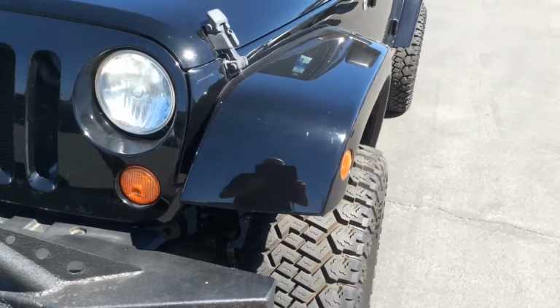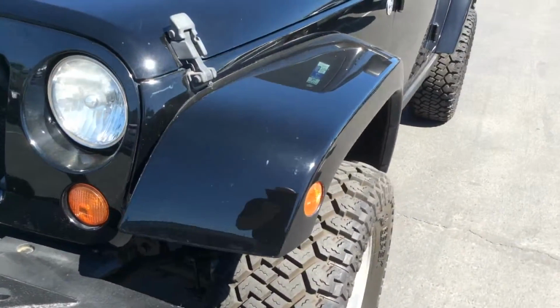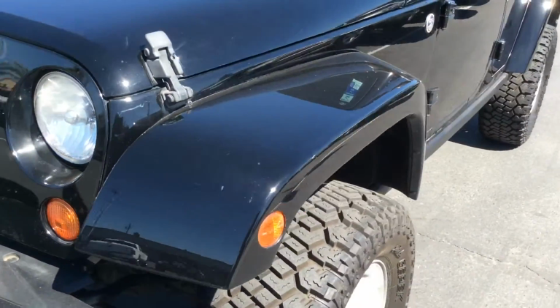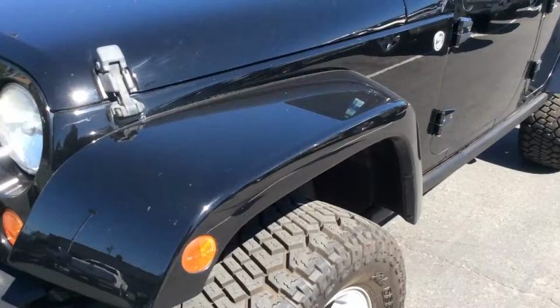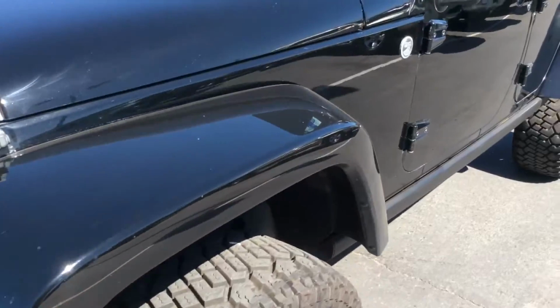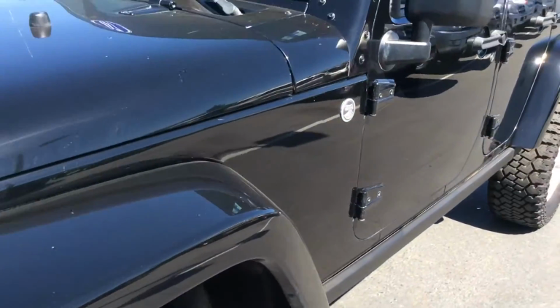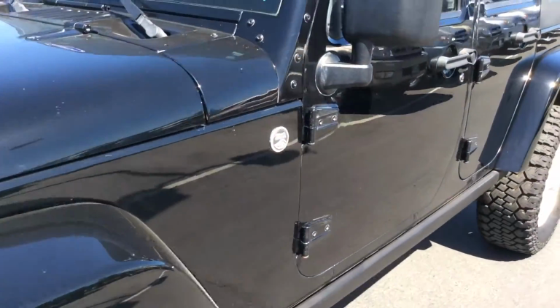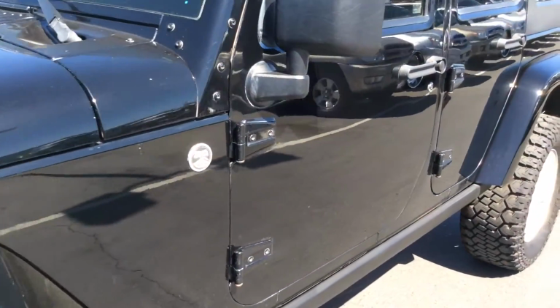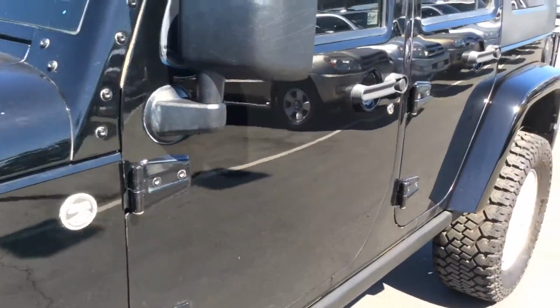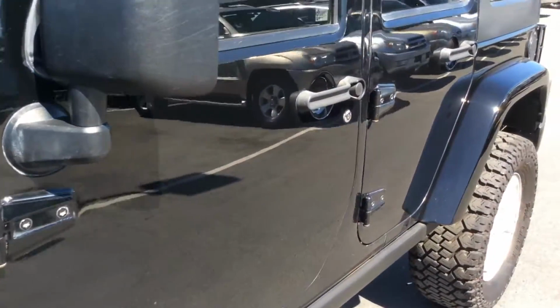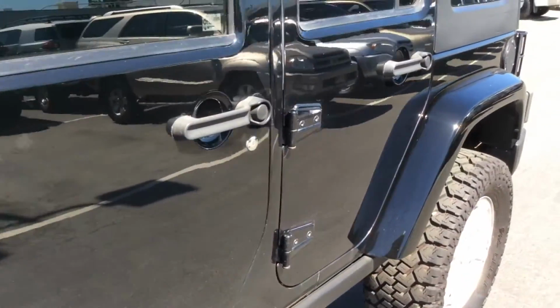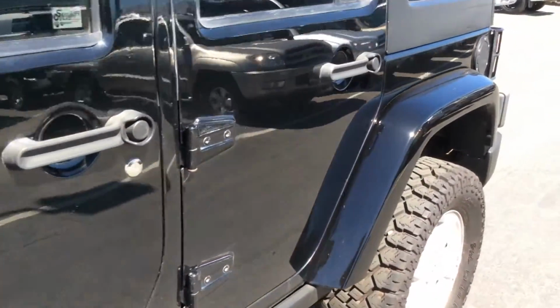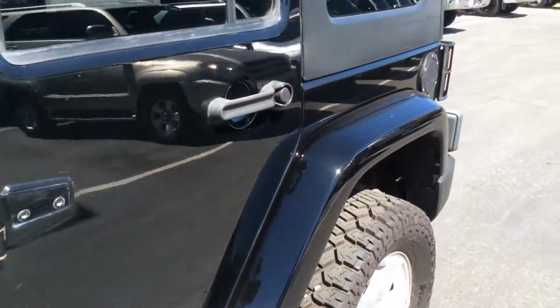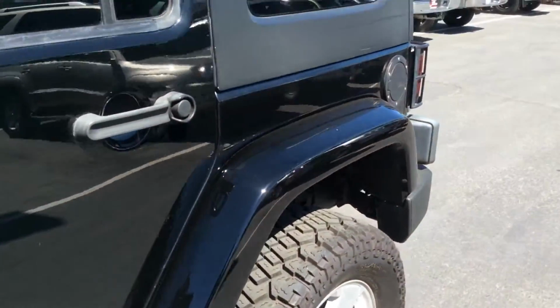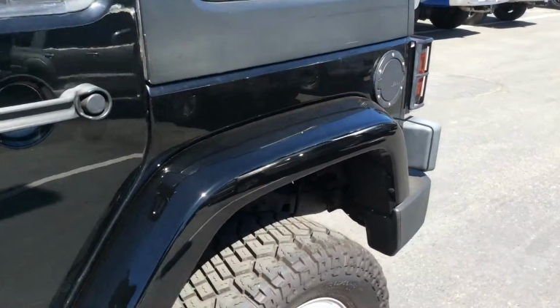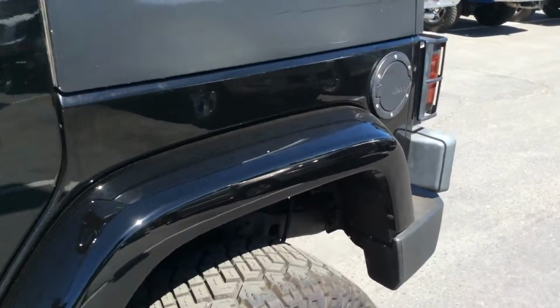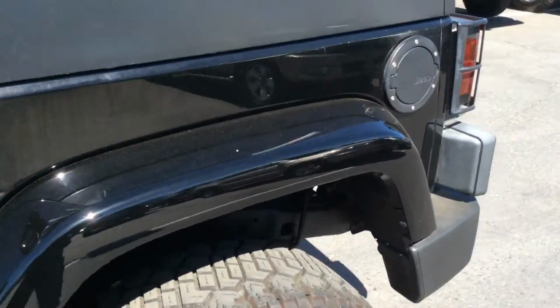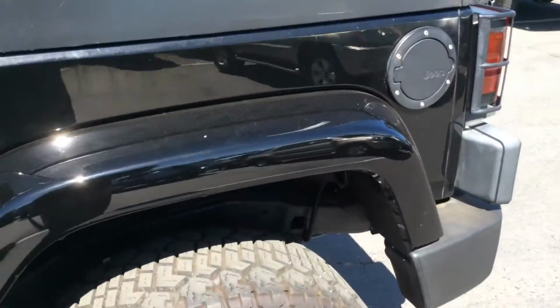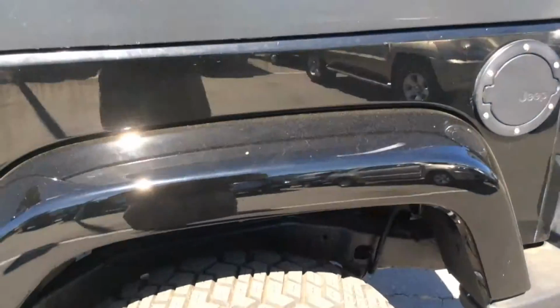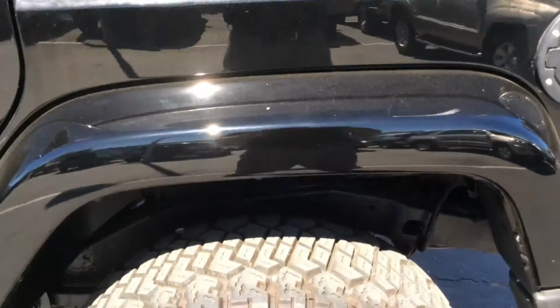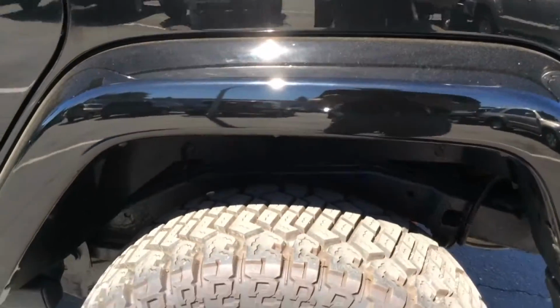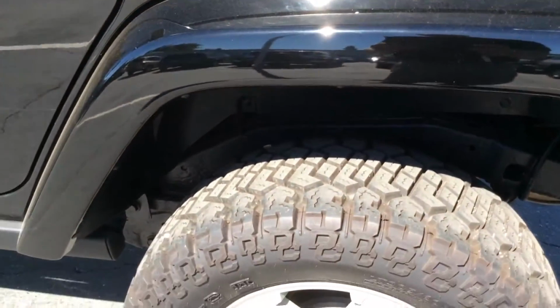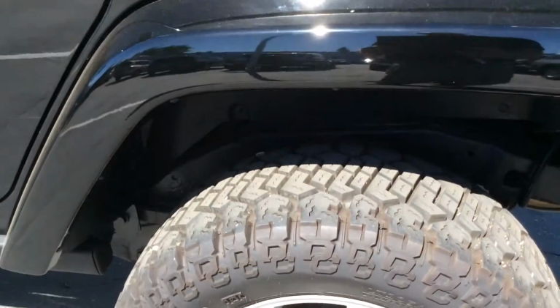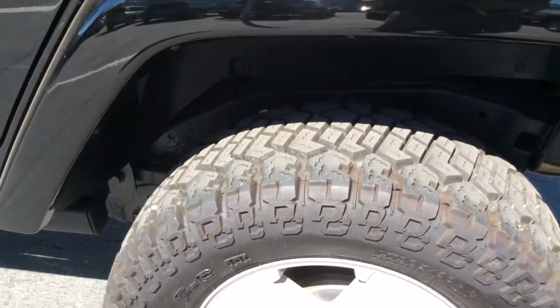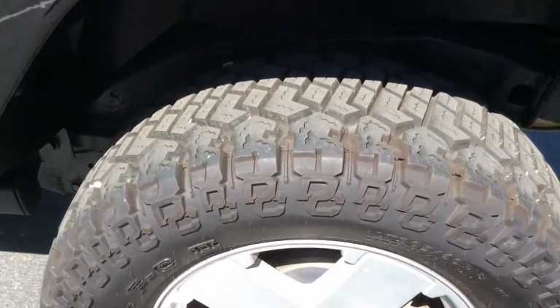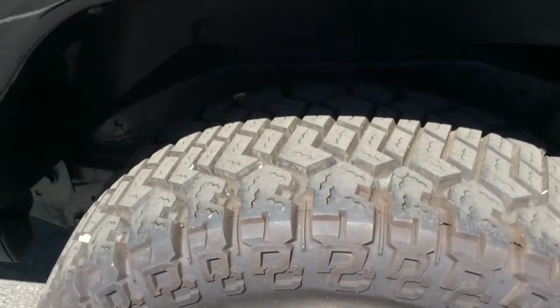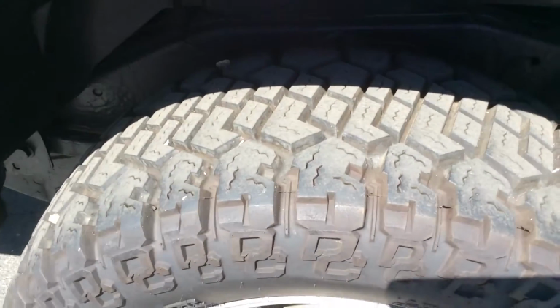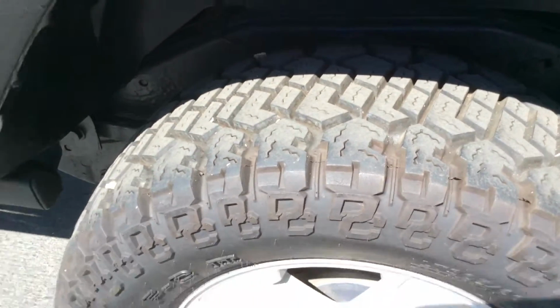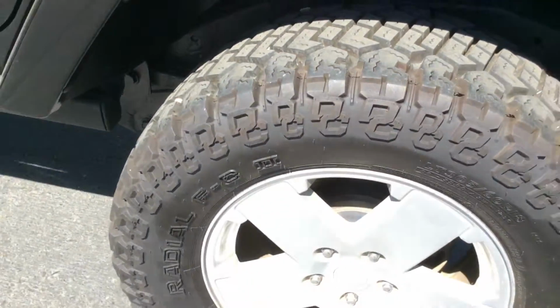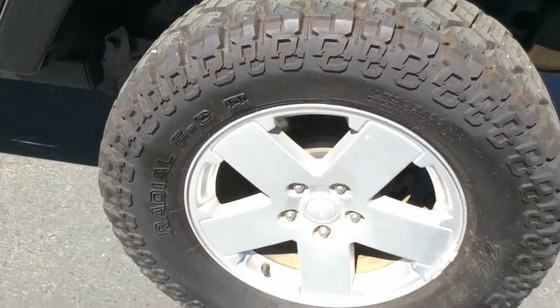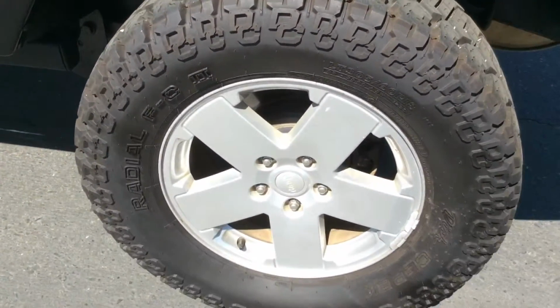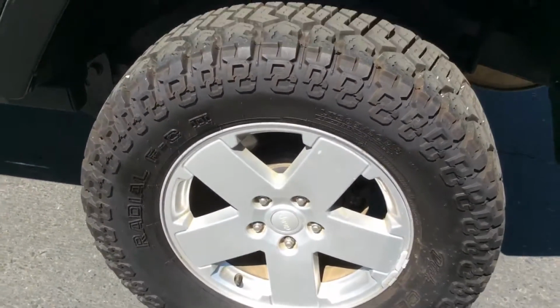The fenders and the door panels, as you can see, are clean and straight. There's no dents or dings or anything on it — shows very nicely. Tires all match on this vehicle. You can see the rubber on these is in great condition. It does have the factory alloy wheels.